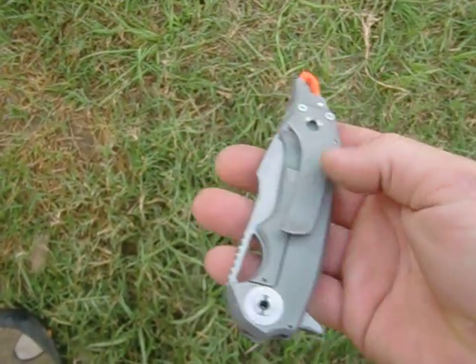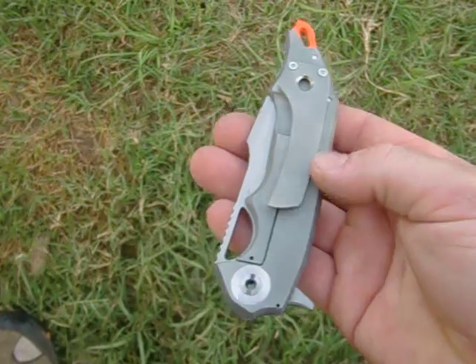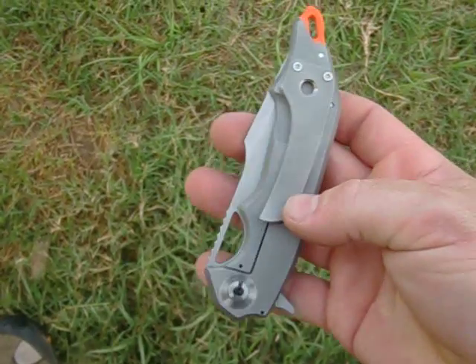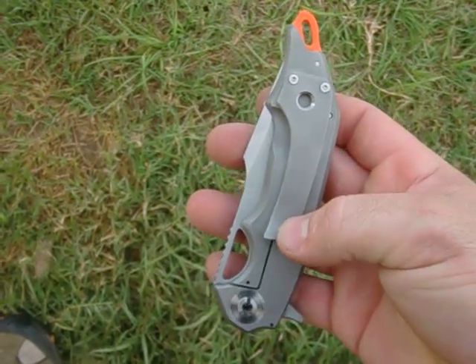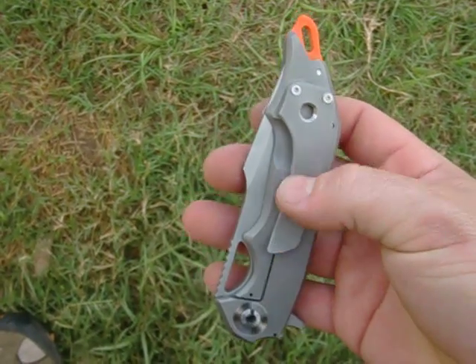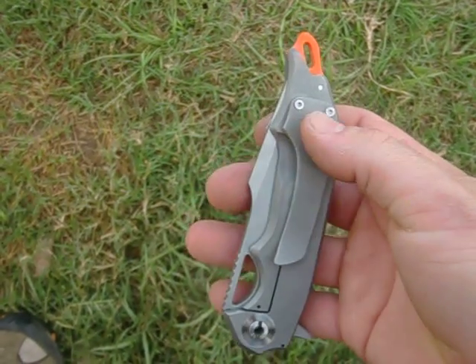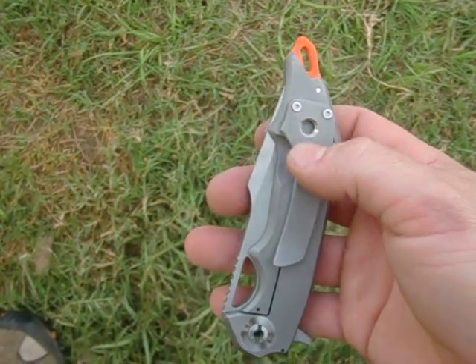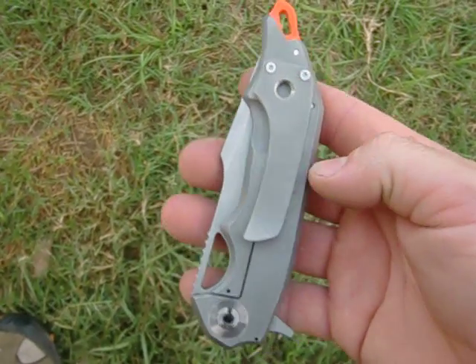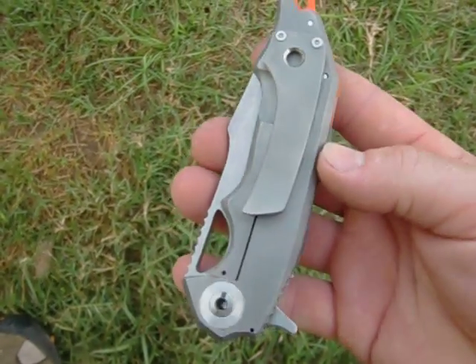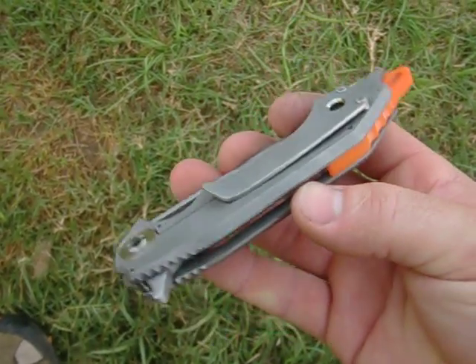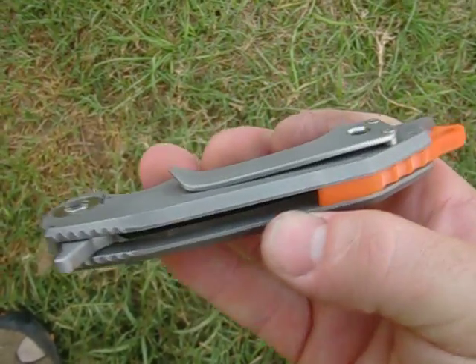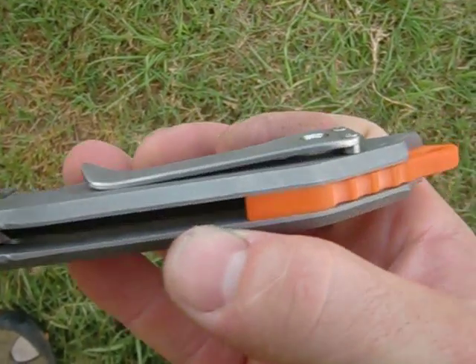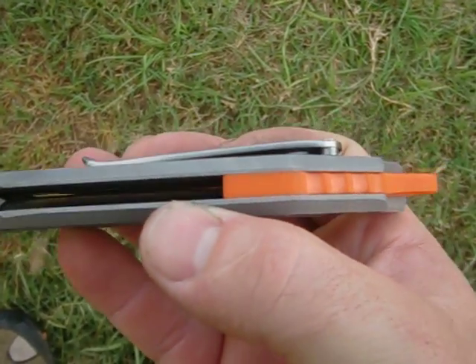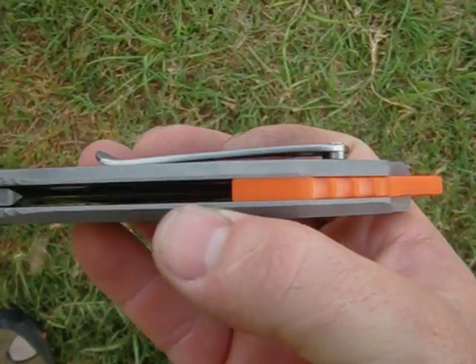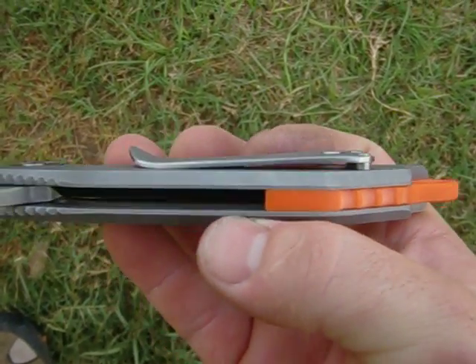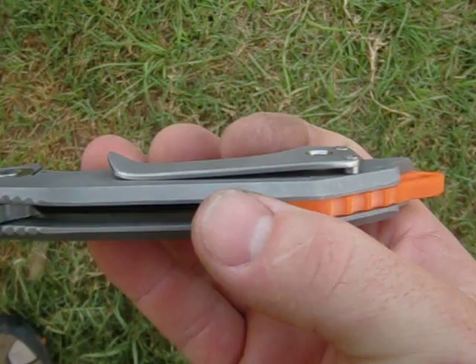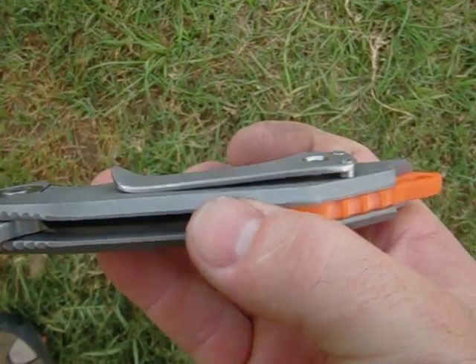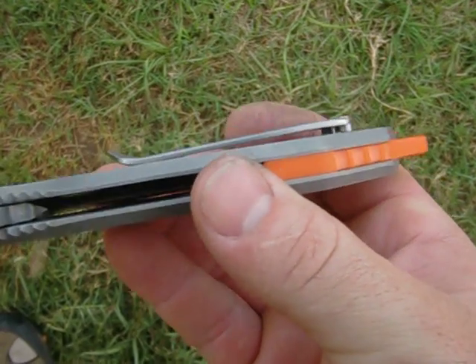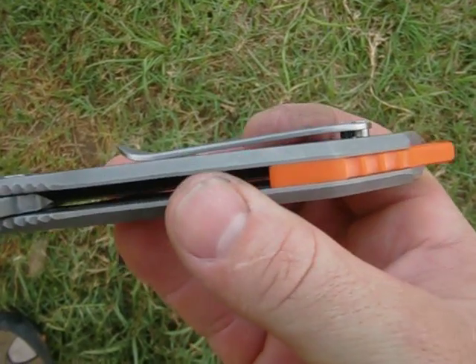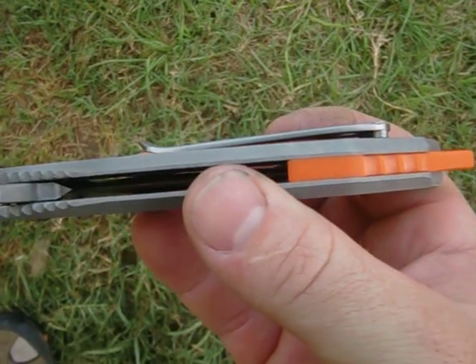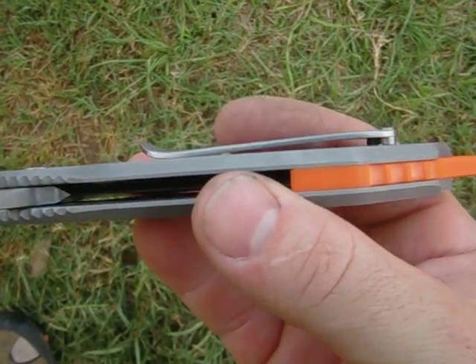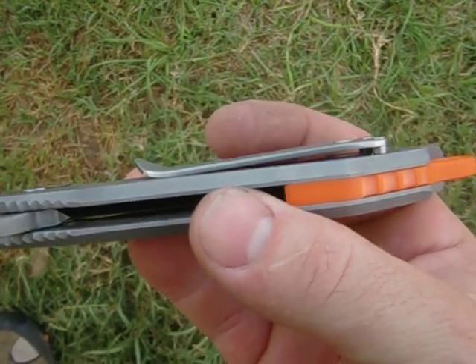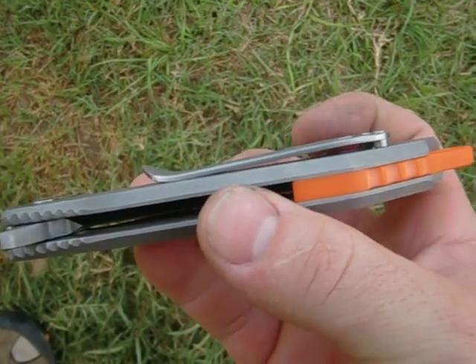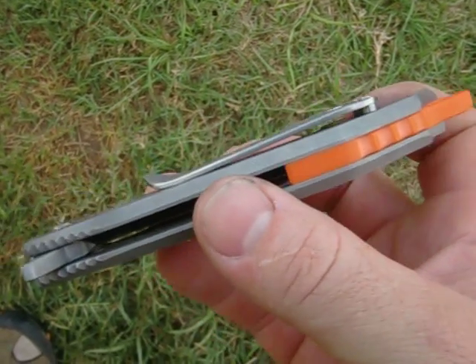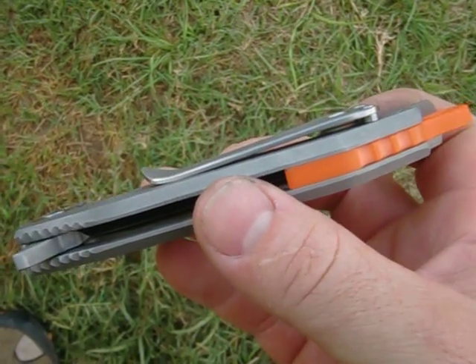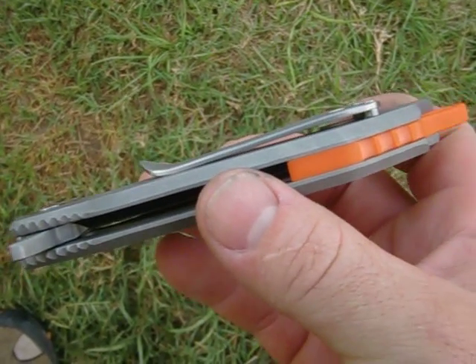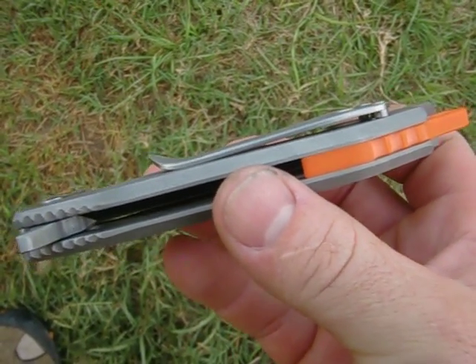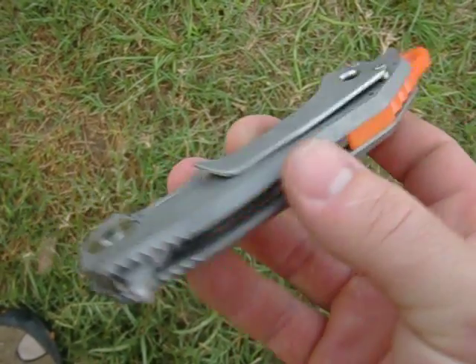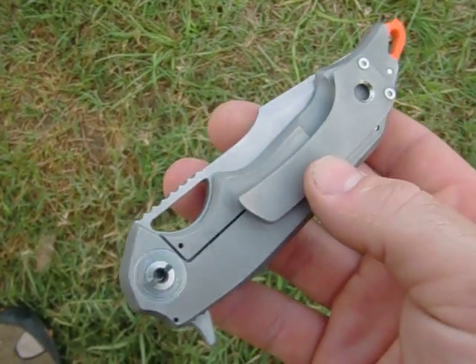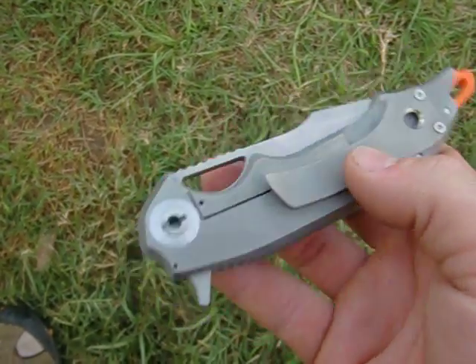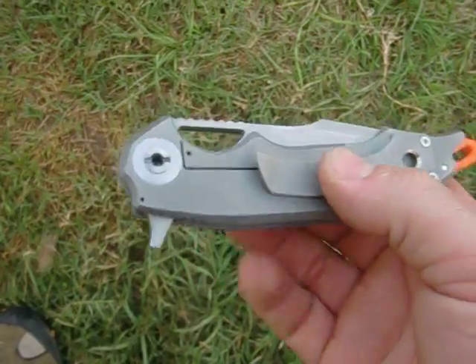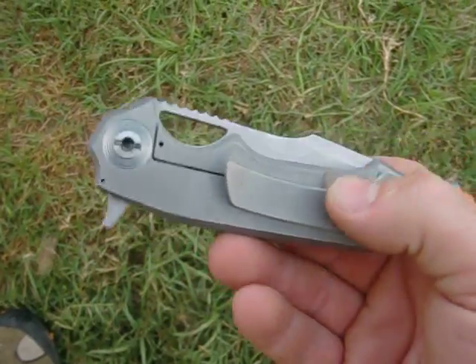First time I've ever done a large clip — I thought it turned out kind of neat. It runs on standoffs instead of having a bunch of bends in there, so there's just two bends and then the standoffs hold it away. Clips to the pocket really nice.